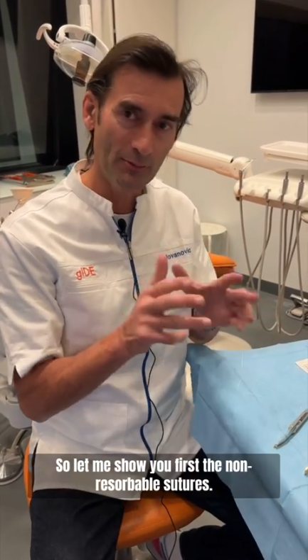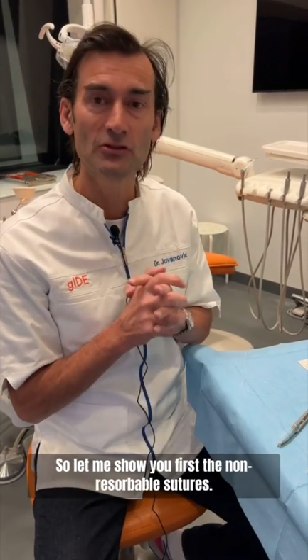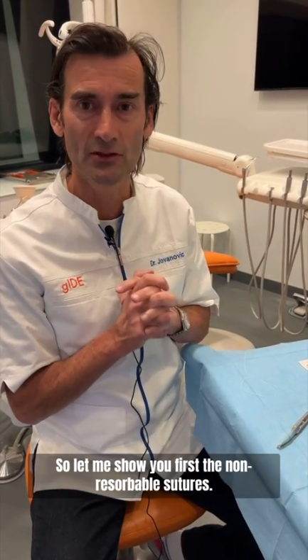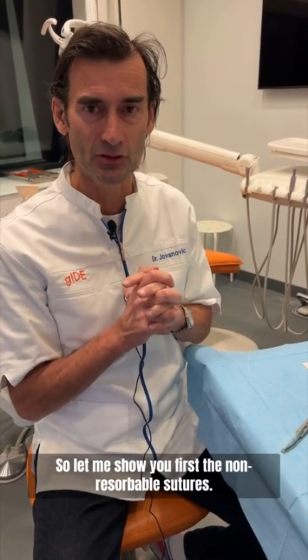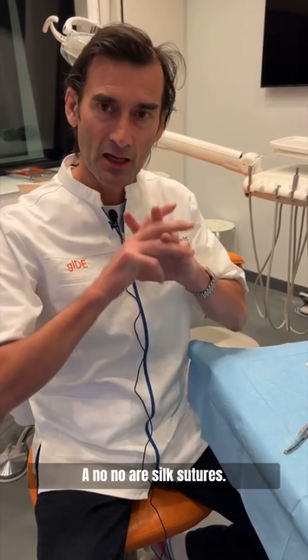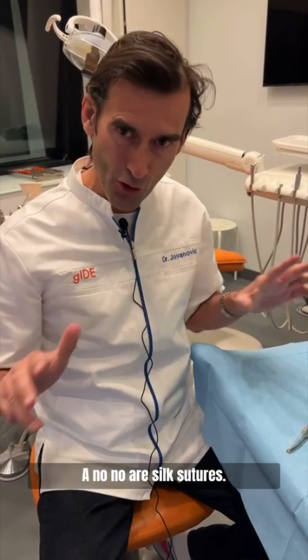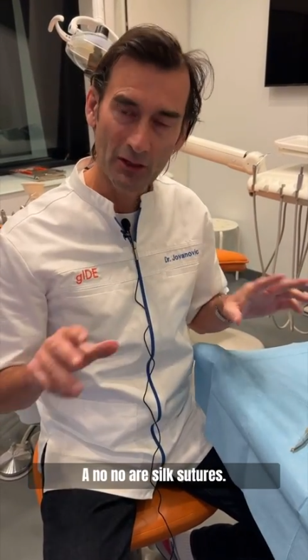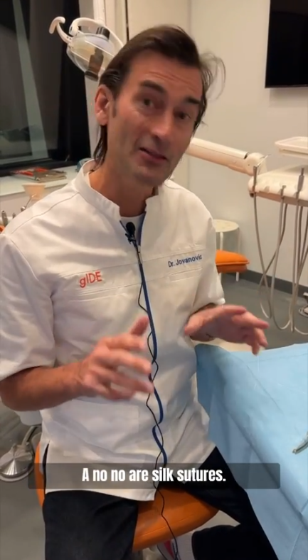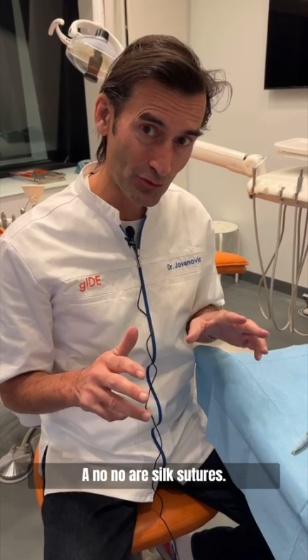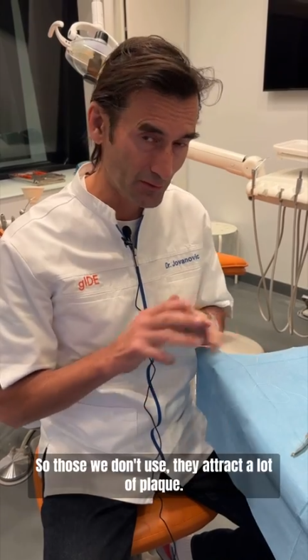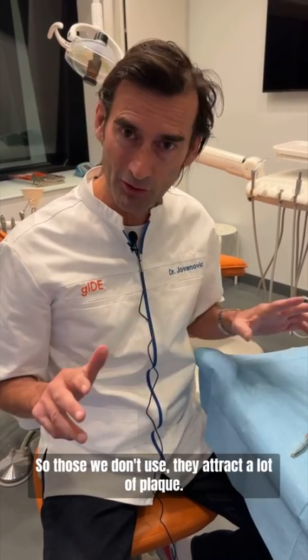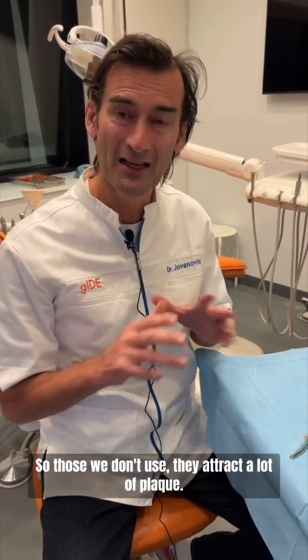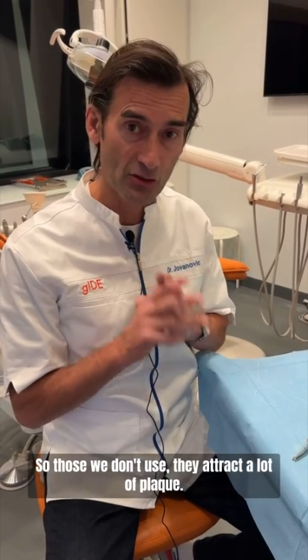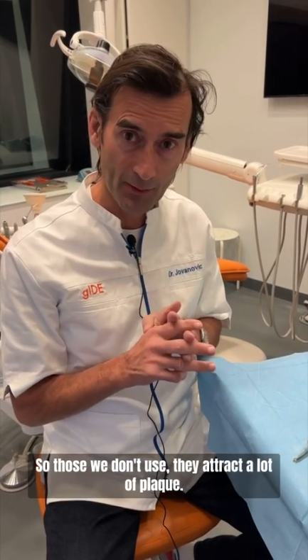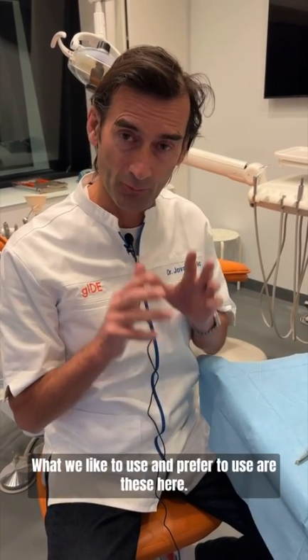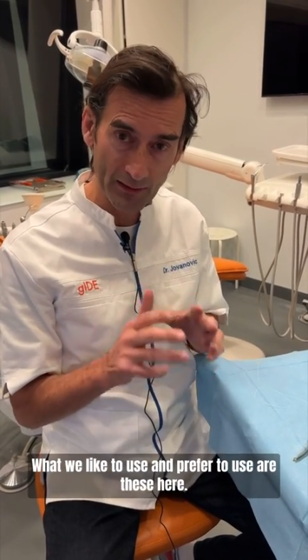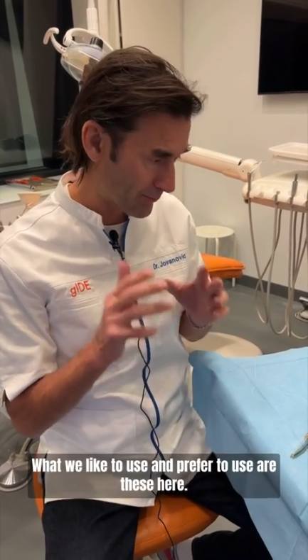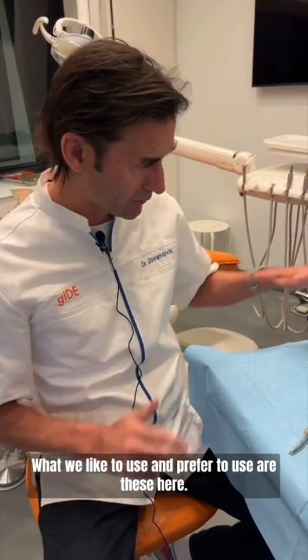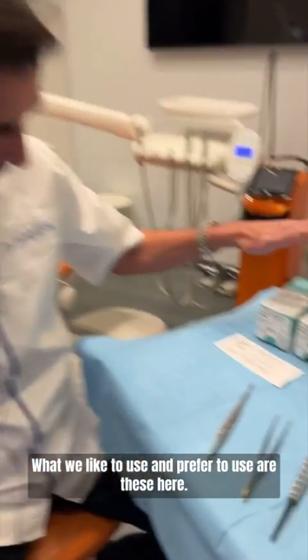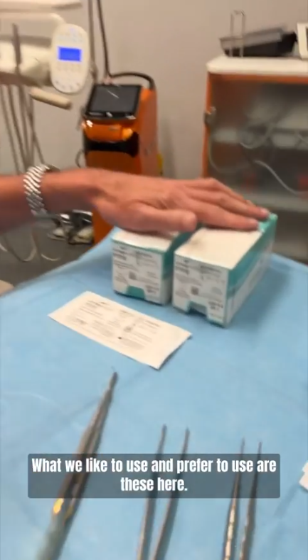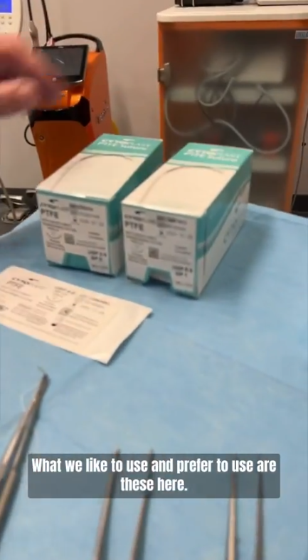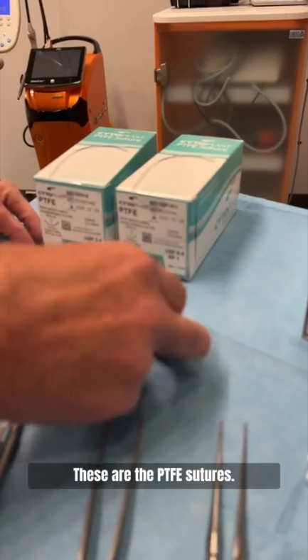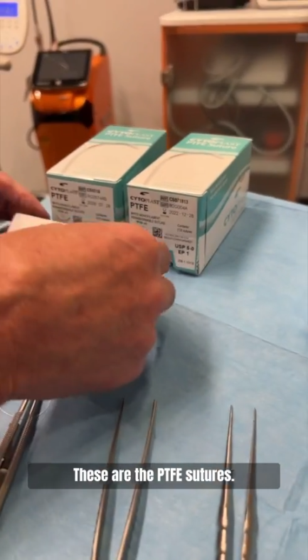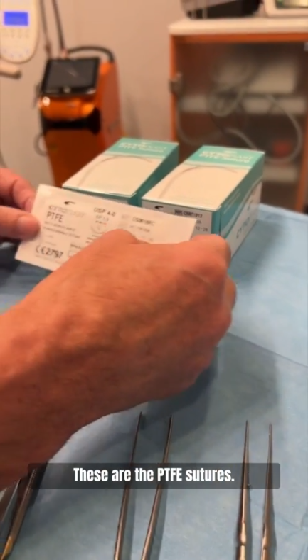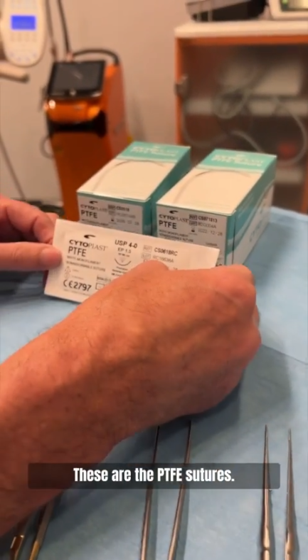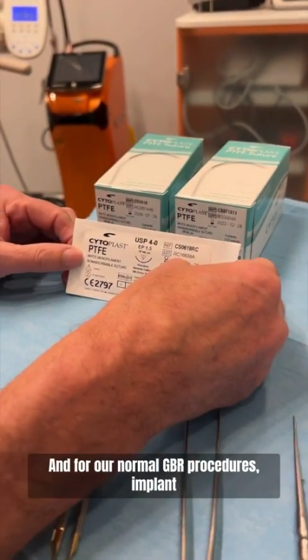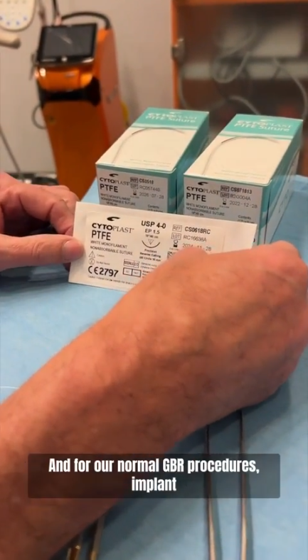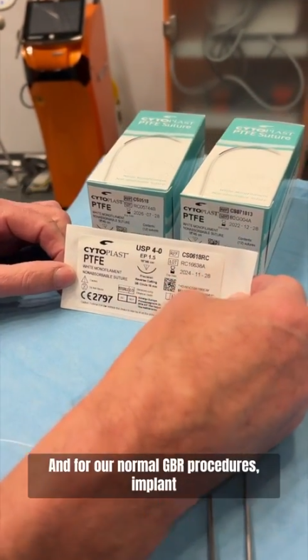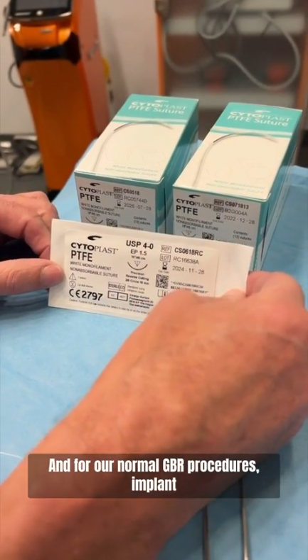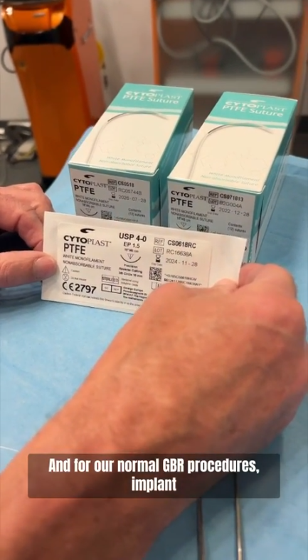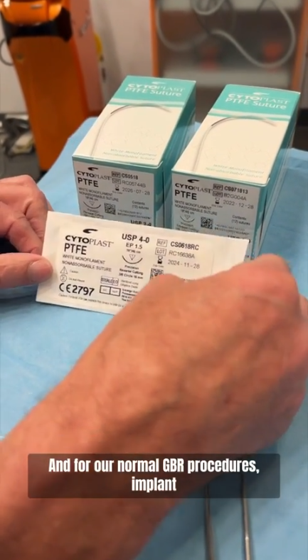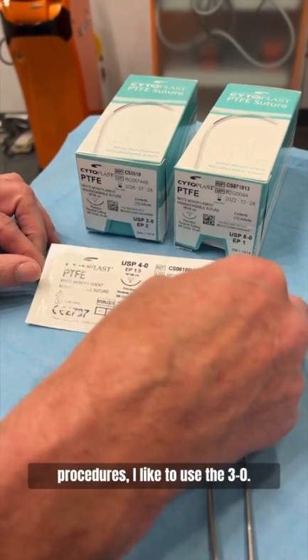Let me show you first the non-resorbable sutures. A no-no are silk sutures — those we don't use, they attract a lot of plaque. What we prefer to use are these PTFE sutures, and for our normal GBR procedures and implant procedures,